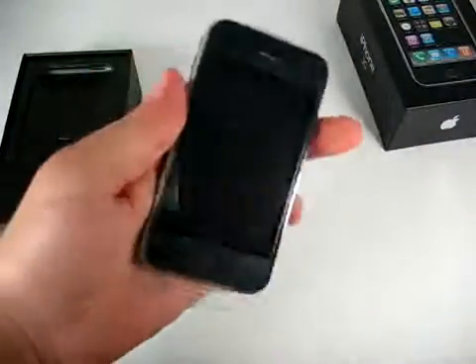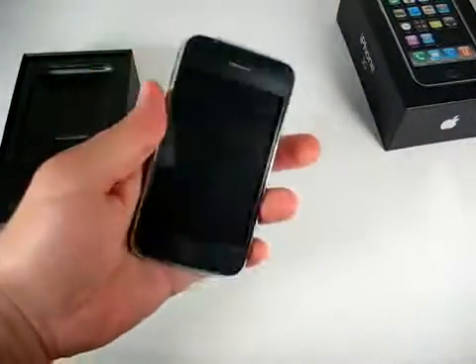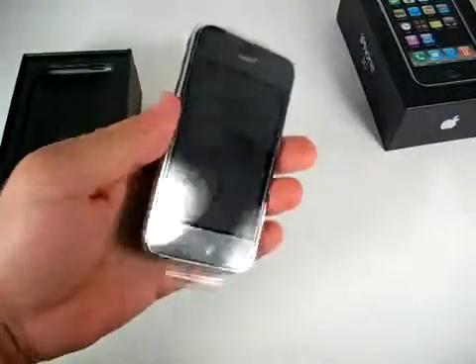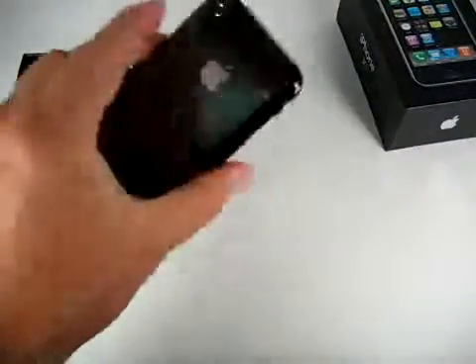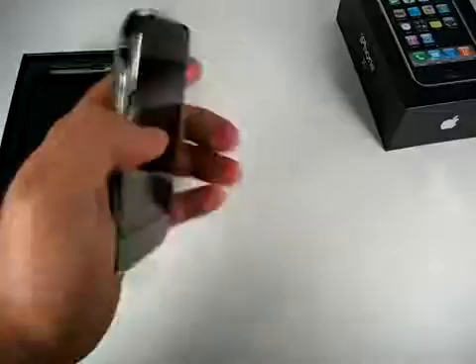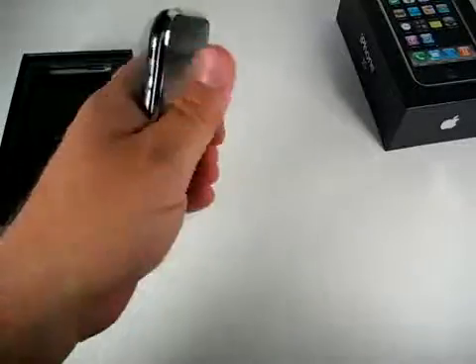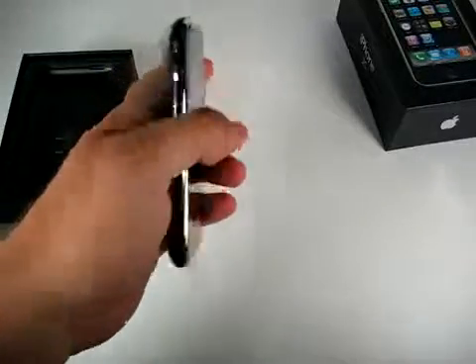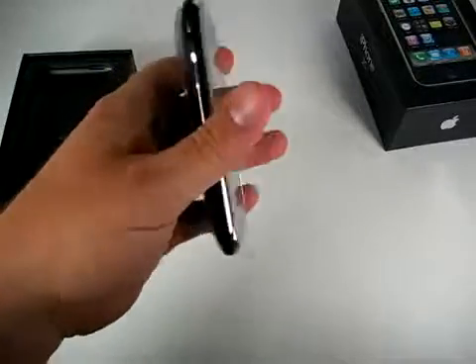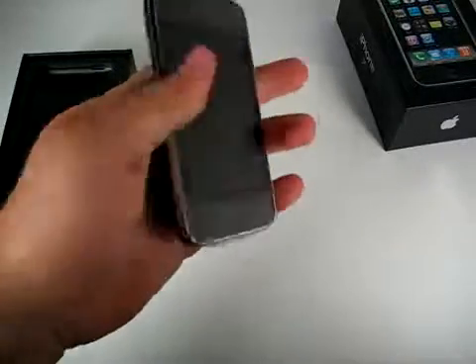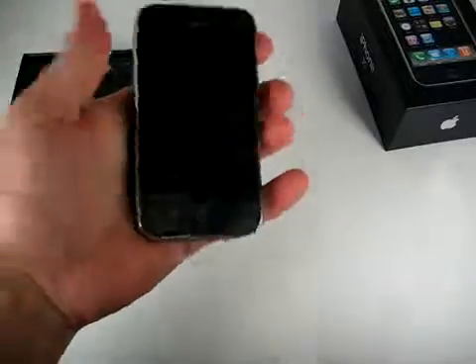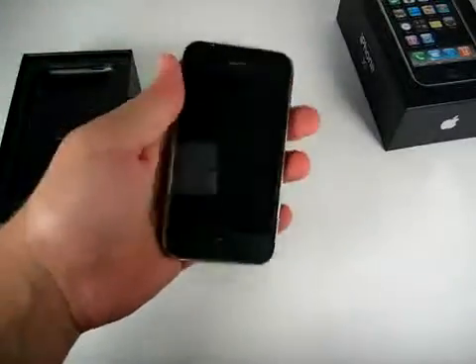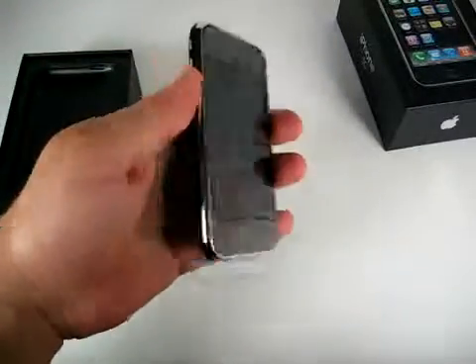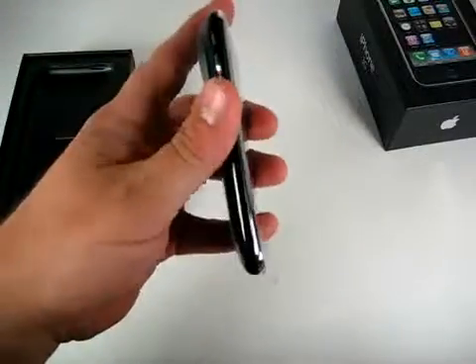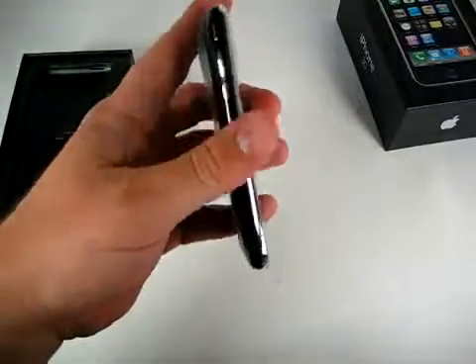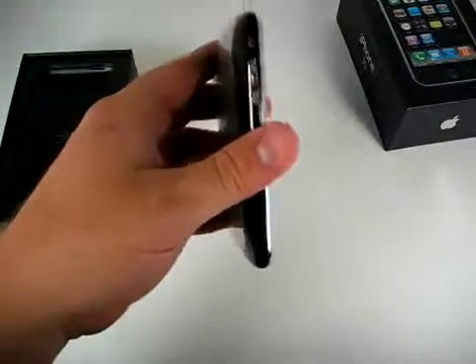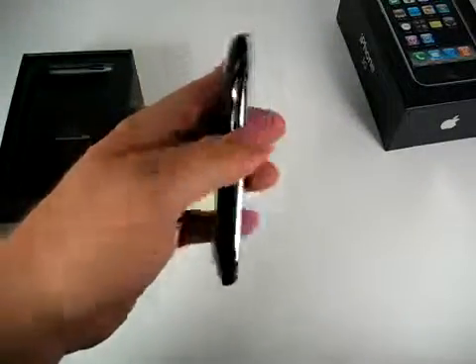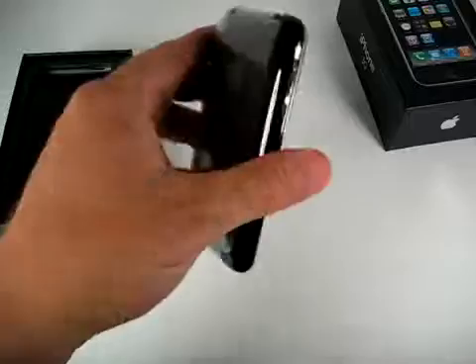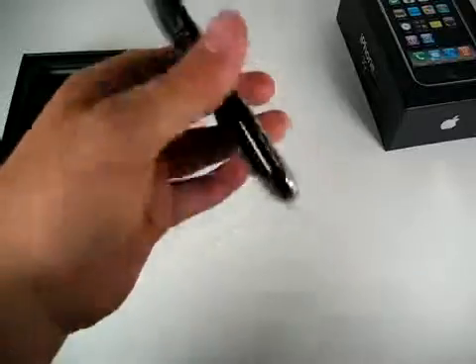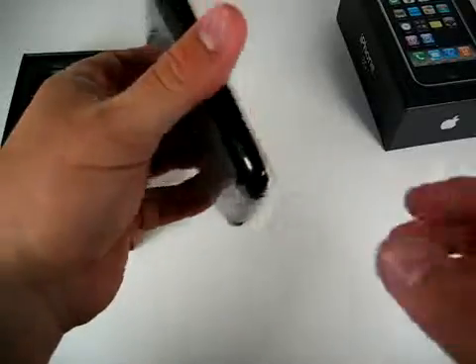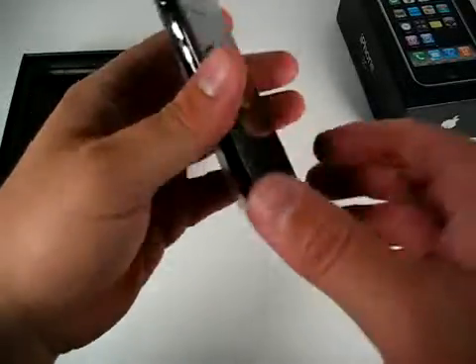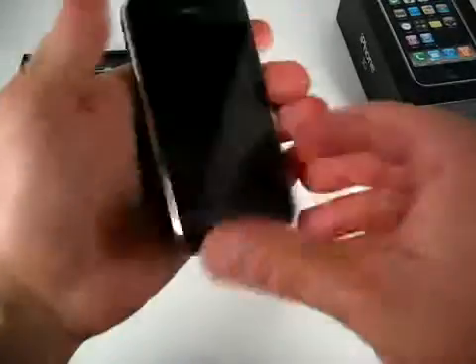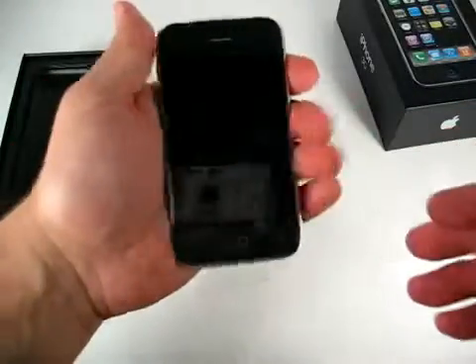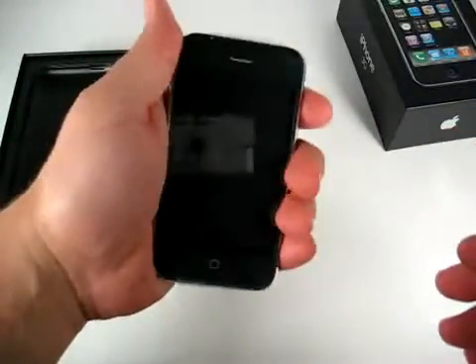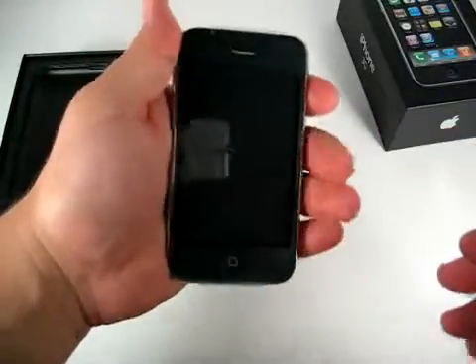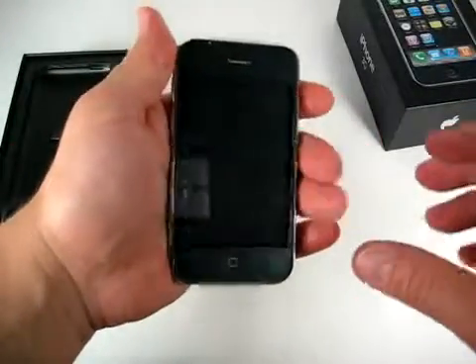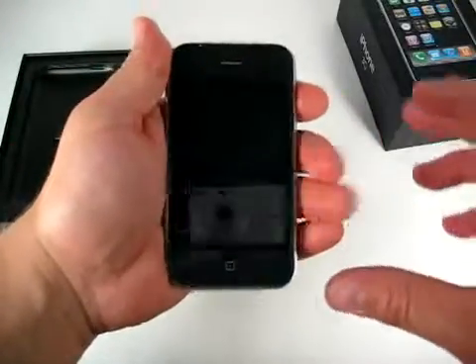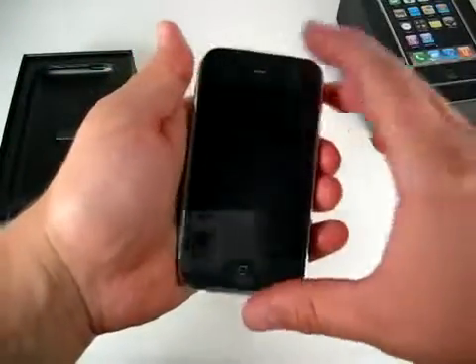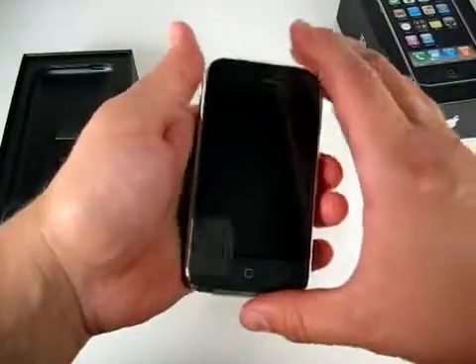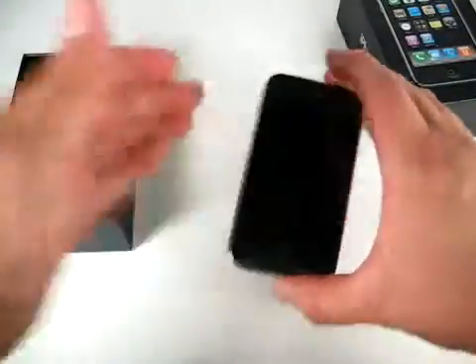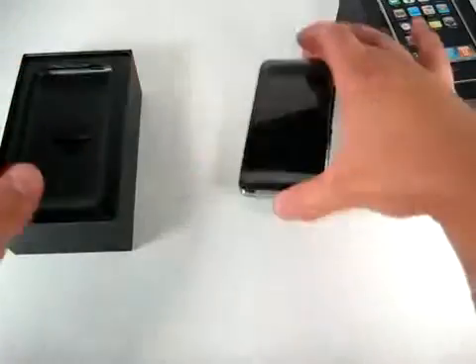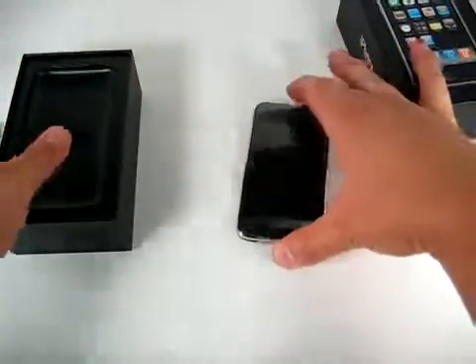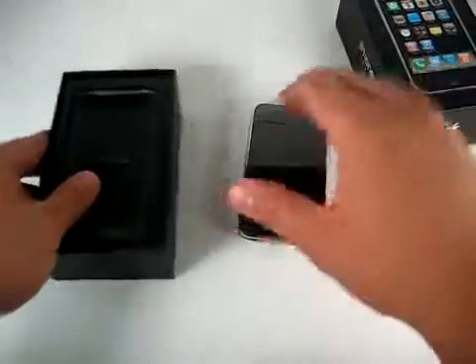It's got a good feel to it, good weight. It's a little bit bigger than the previous iPhone, but it really doesn't feel any bigger. The rounded edges definitely feel nice. It does feel pretty wide, but that's what we expect.